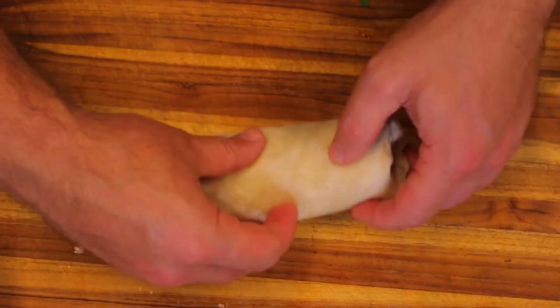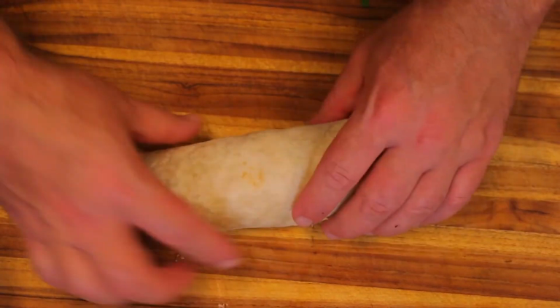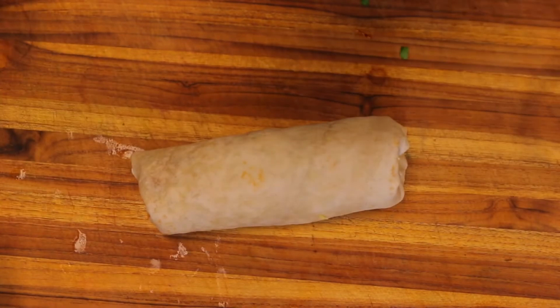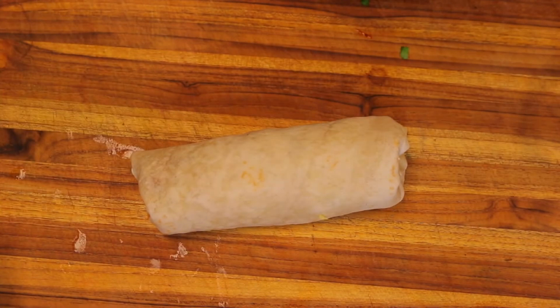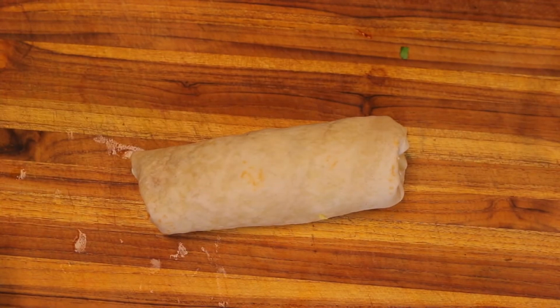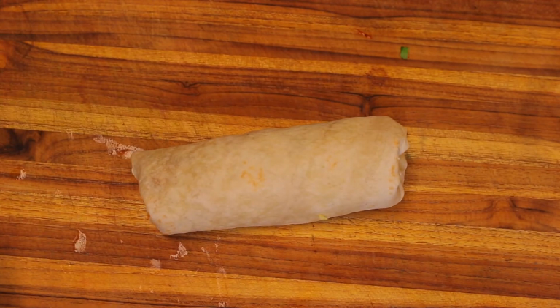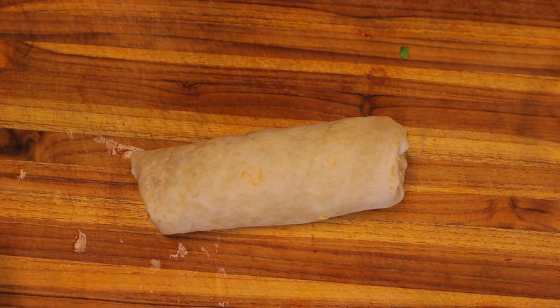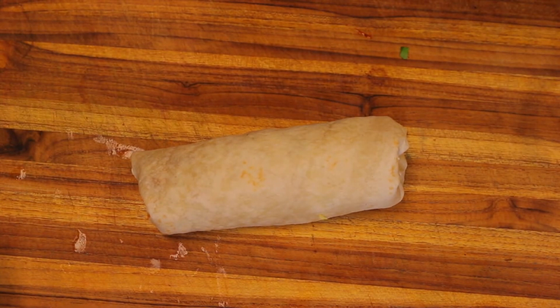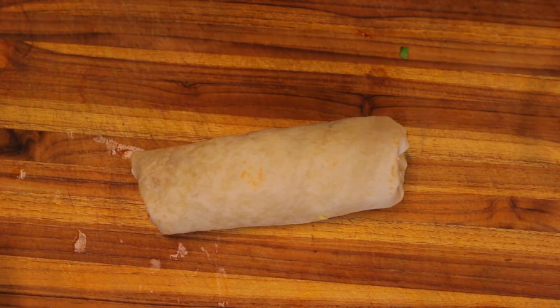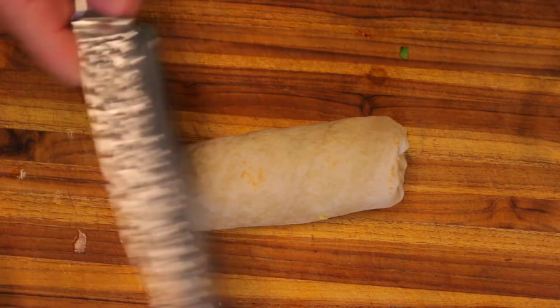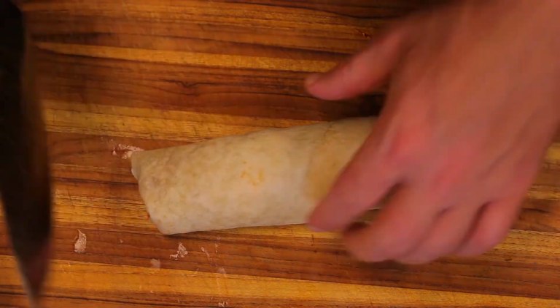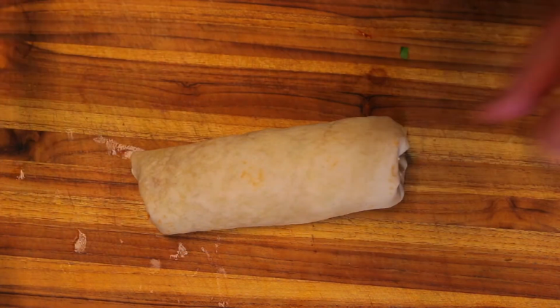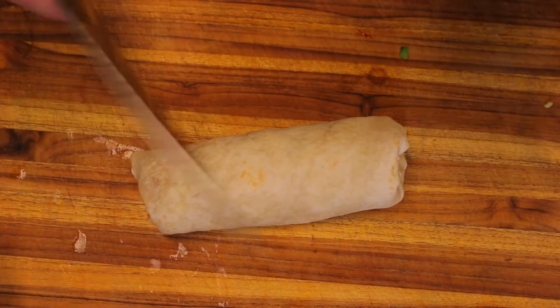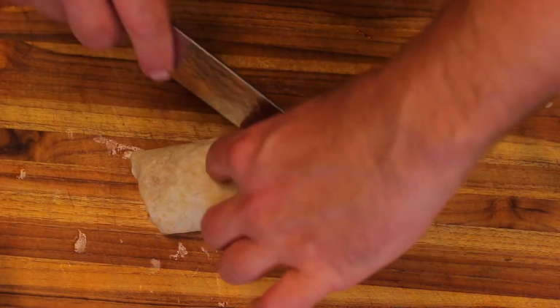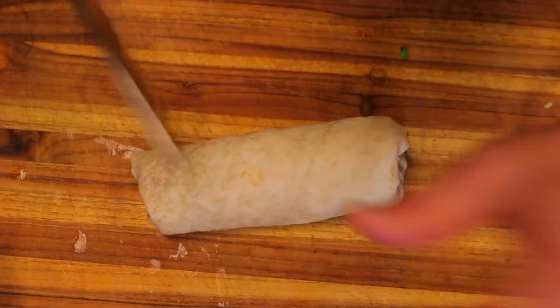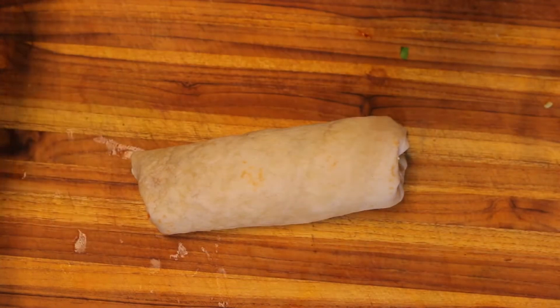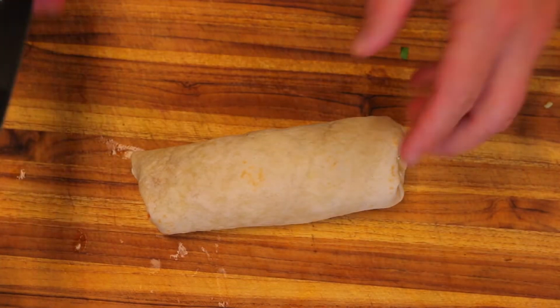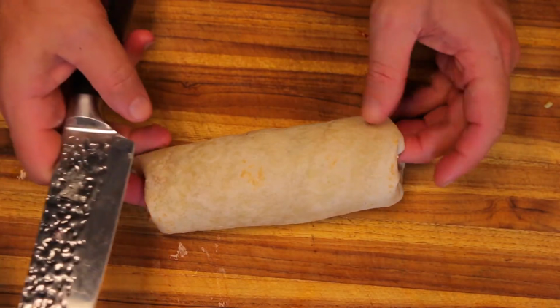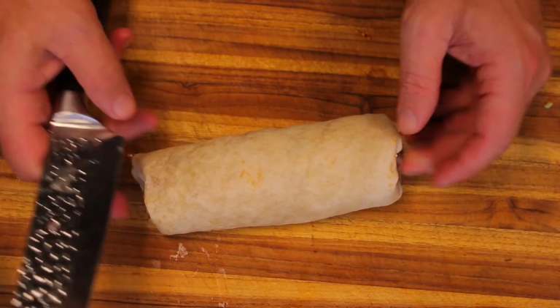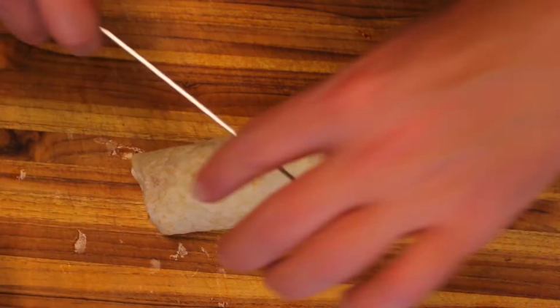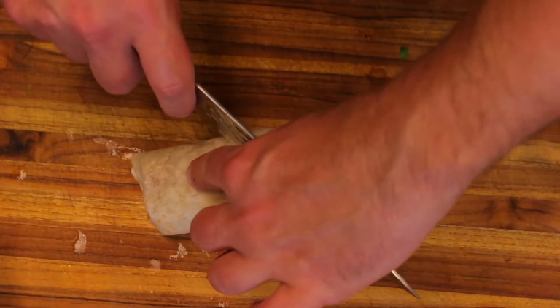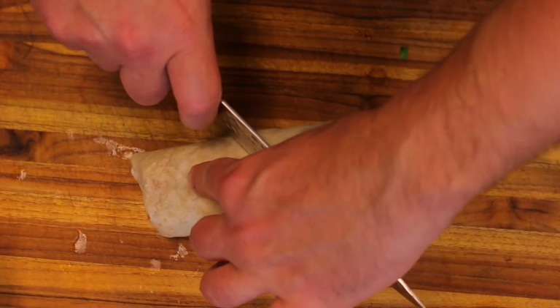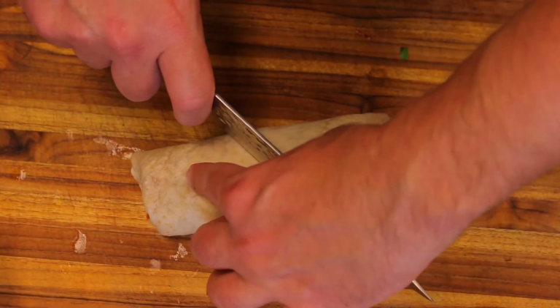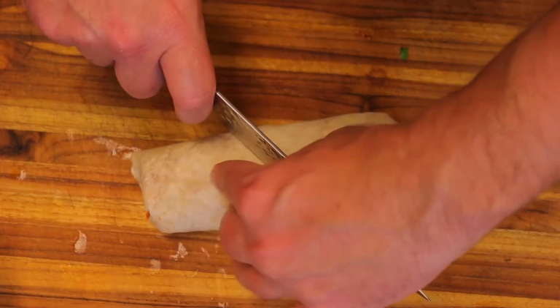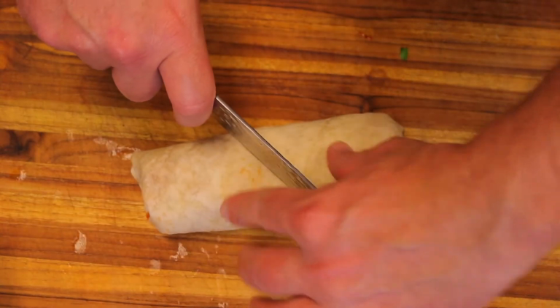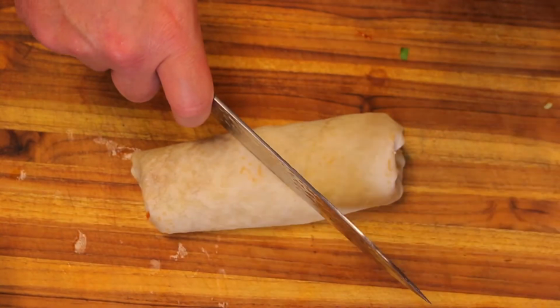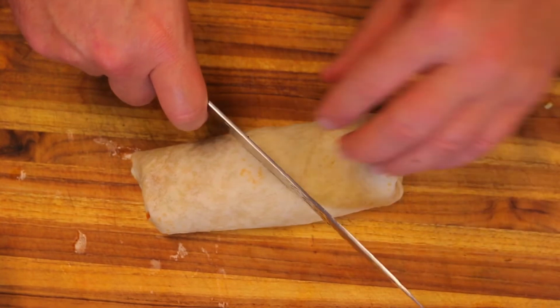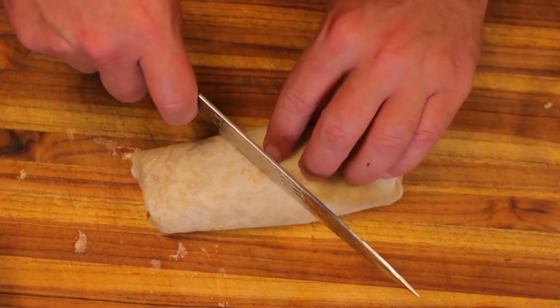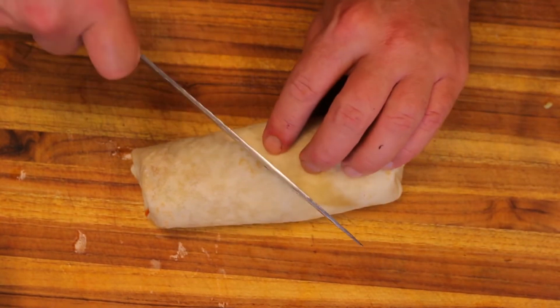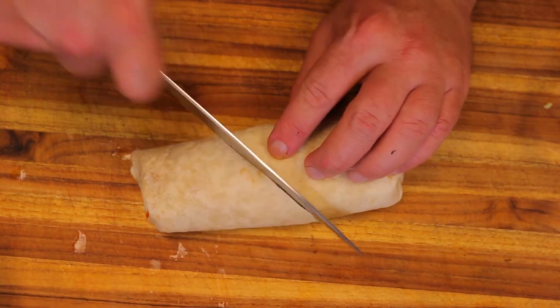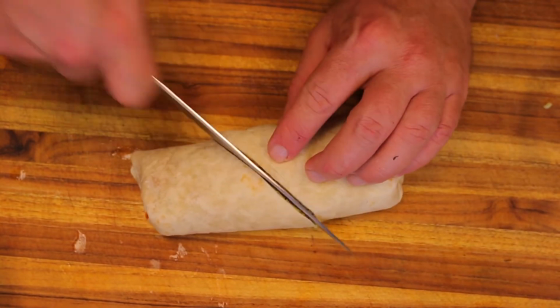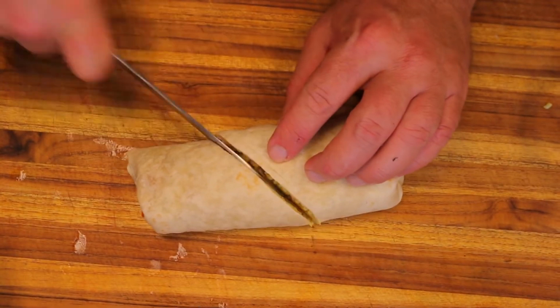Or wrap — whatever you call it. I always call them both. I mess up a lot — I say burrito, I say wrap. My first job in the kitchen was at Taco Bell when I was 14, so I've made quite a lot of these.